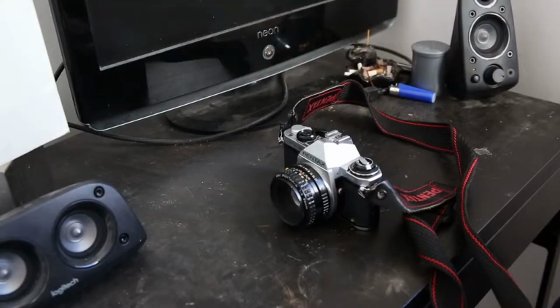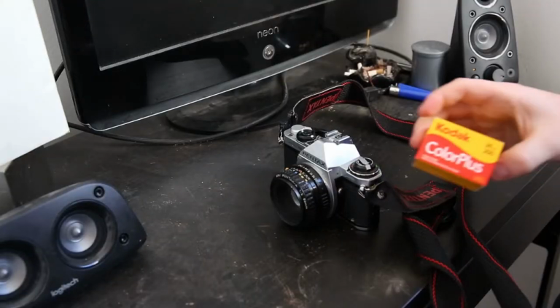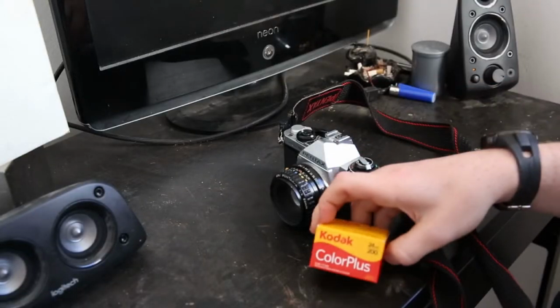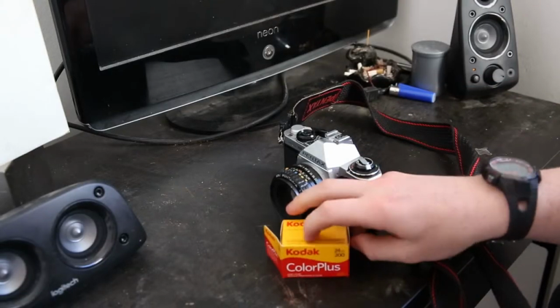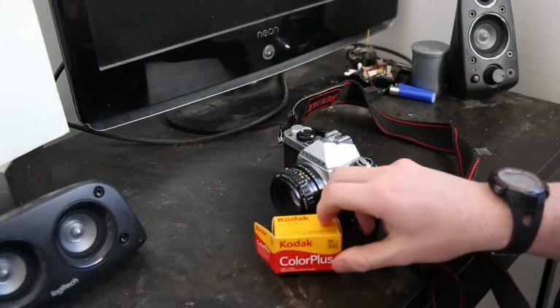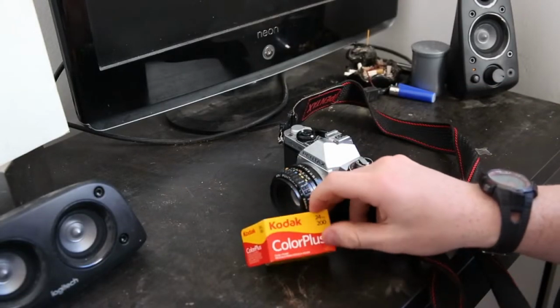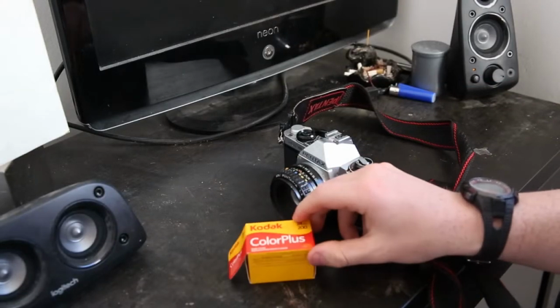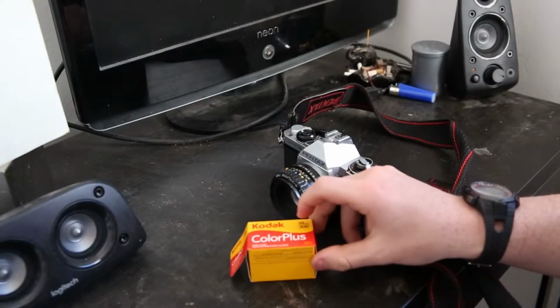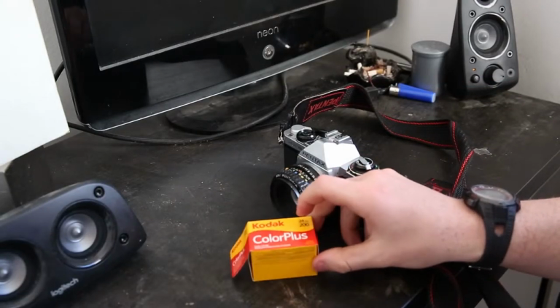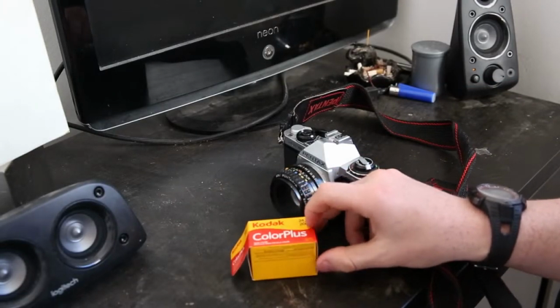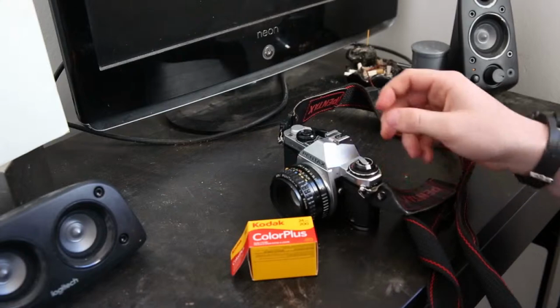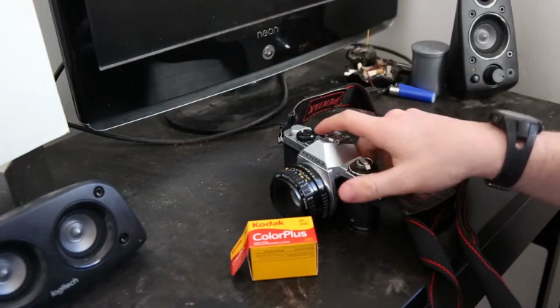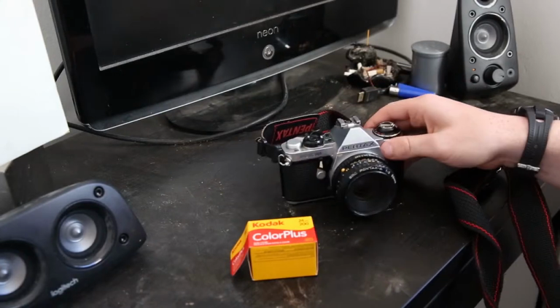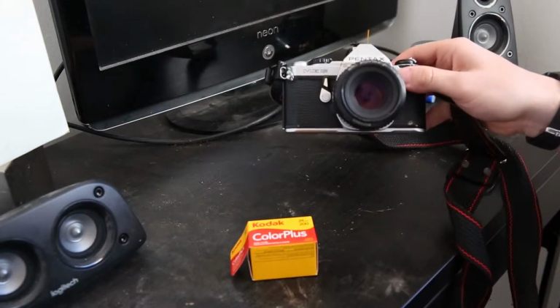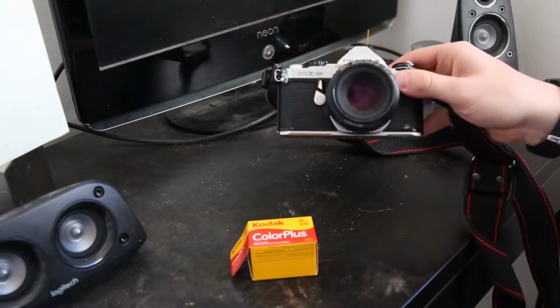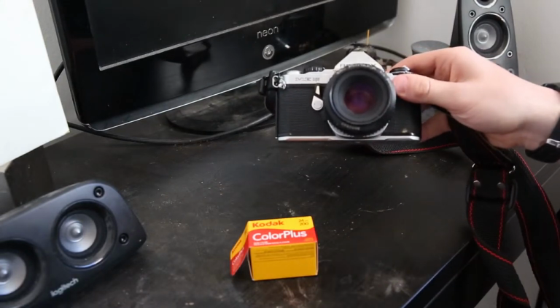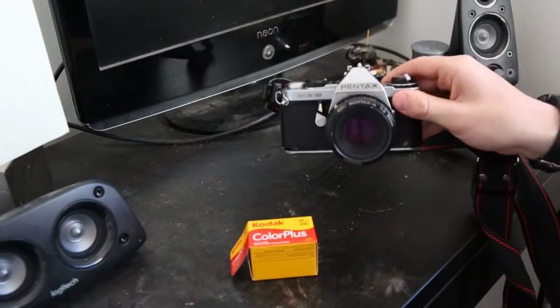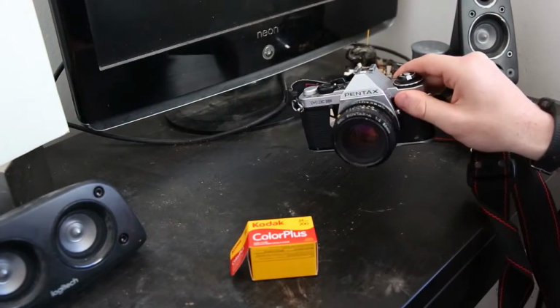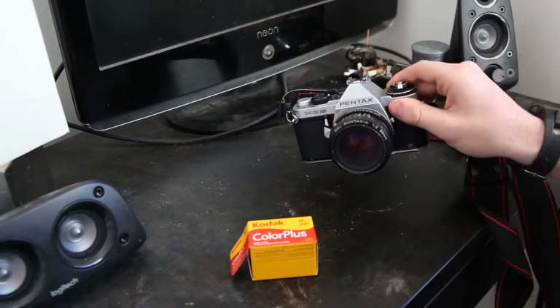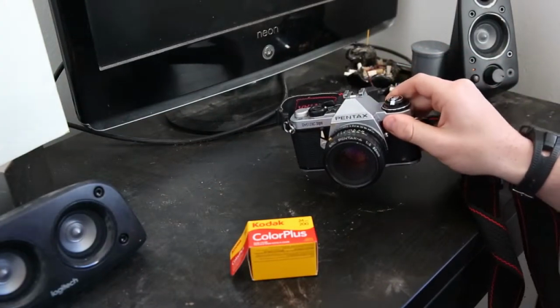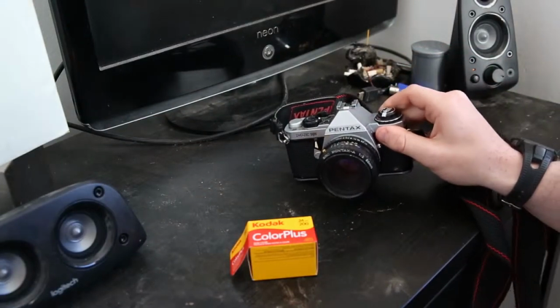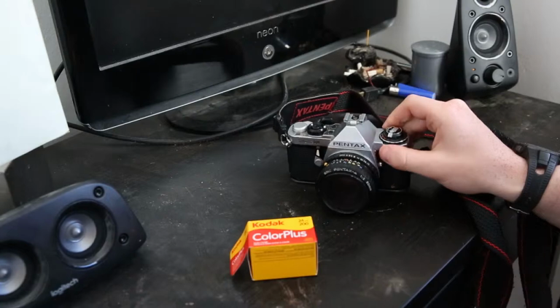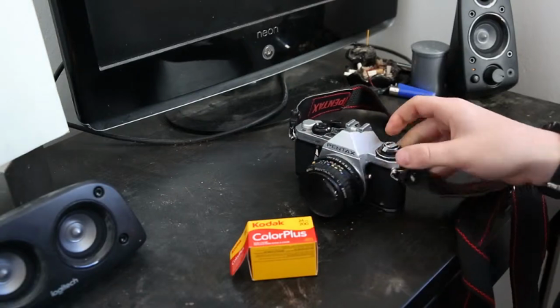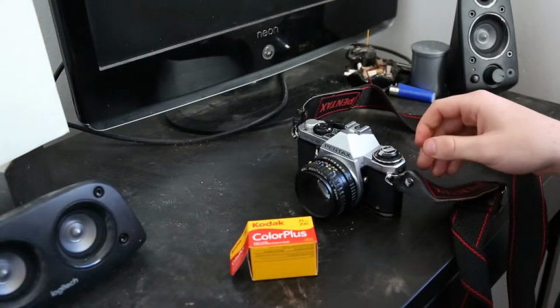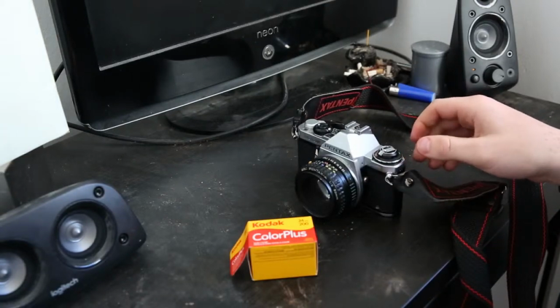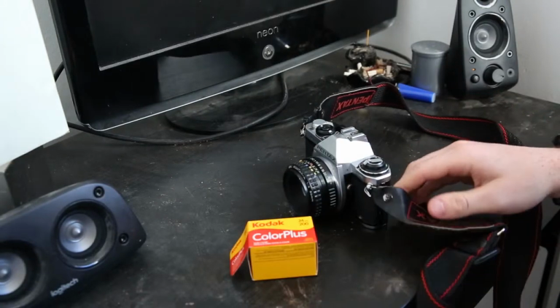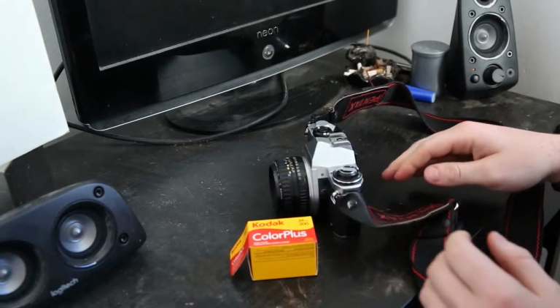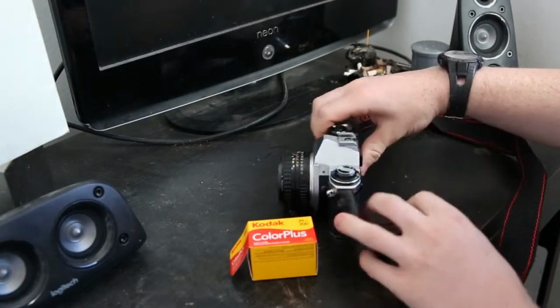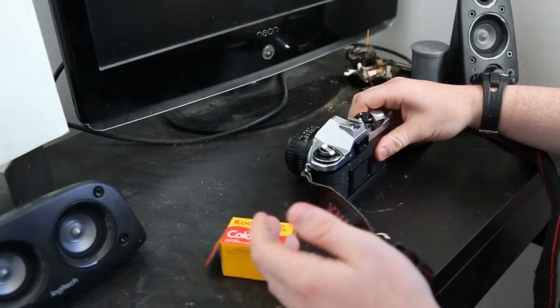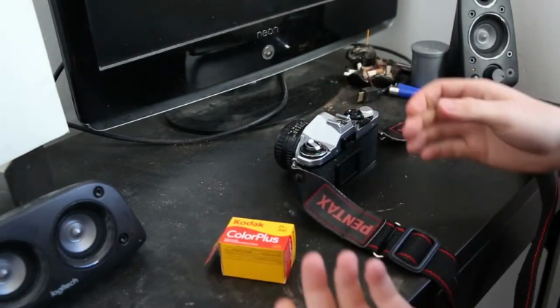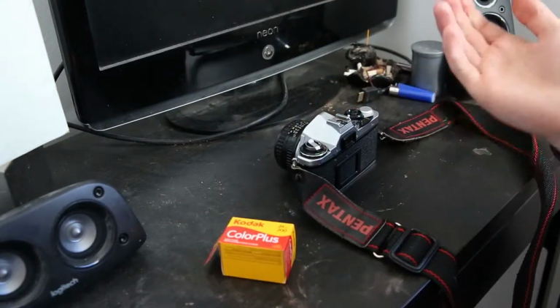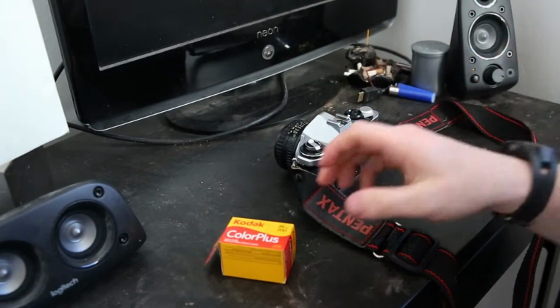Alright, so today I'm going to be teaching you how to load a roll of film into a film camera. I've got a Pentax ME Super here that I picked up from a charity shop. It's quite similar on most cameras, really. If not, Google it.